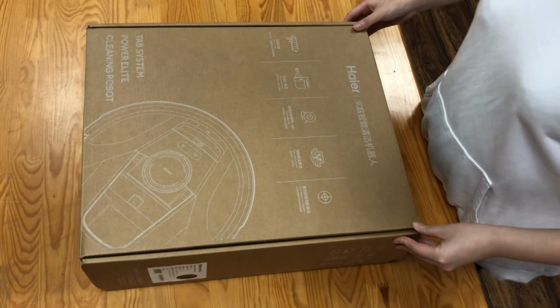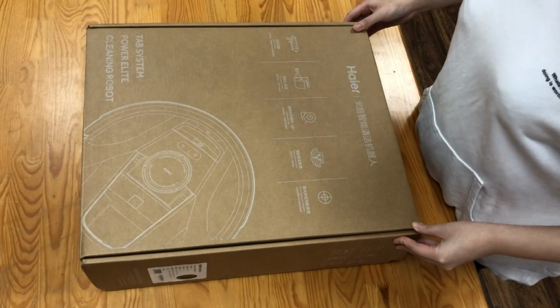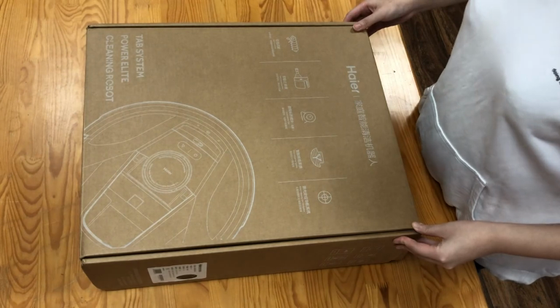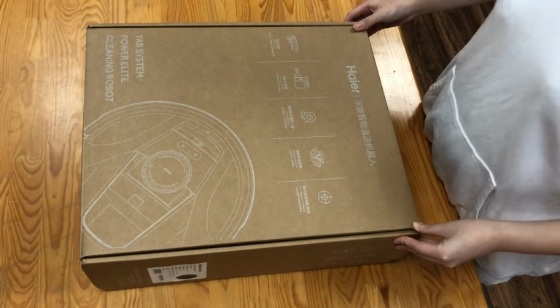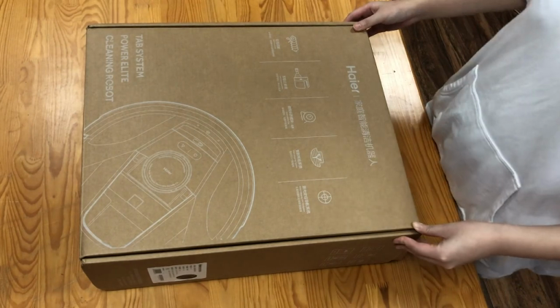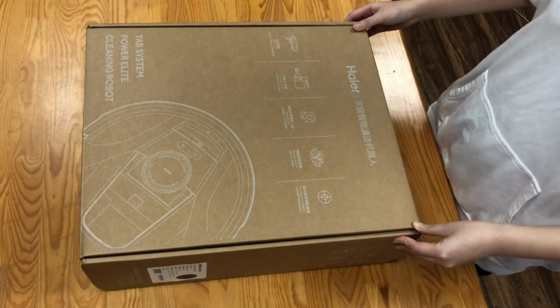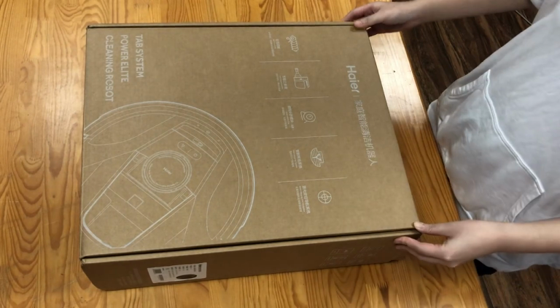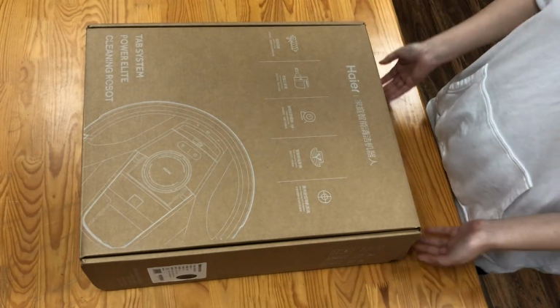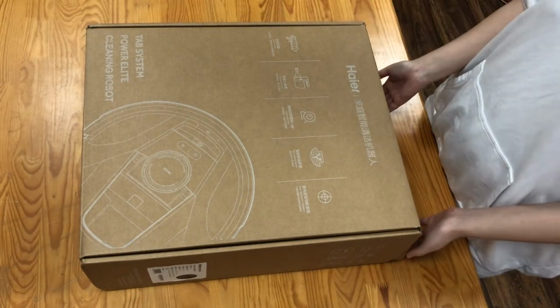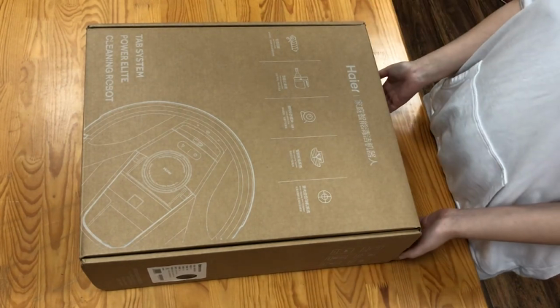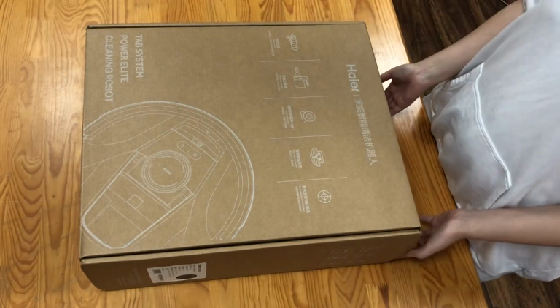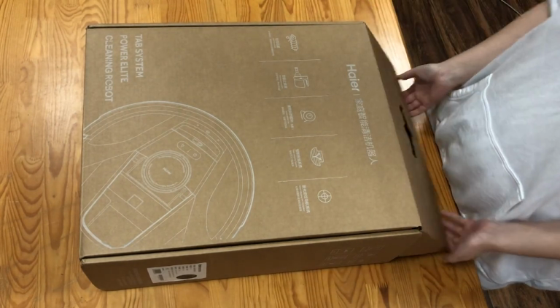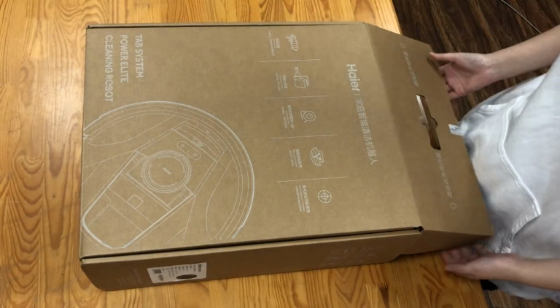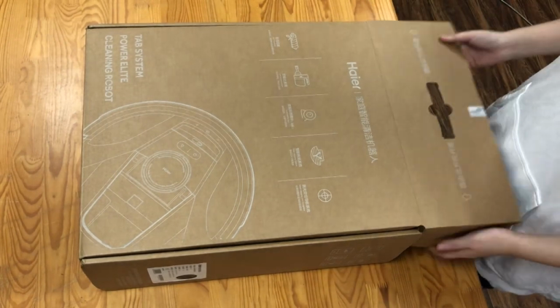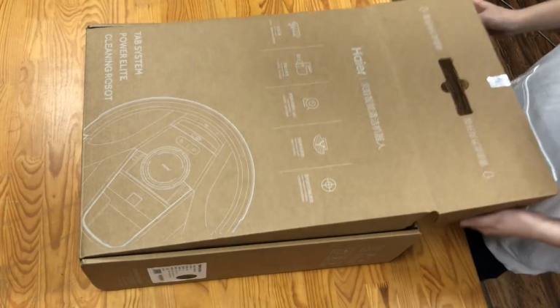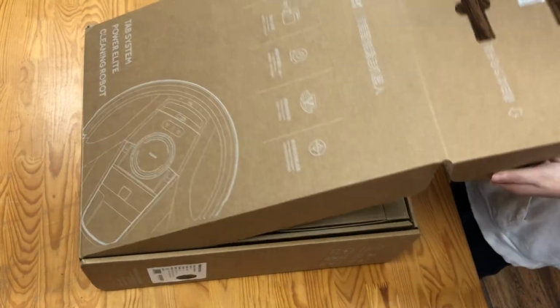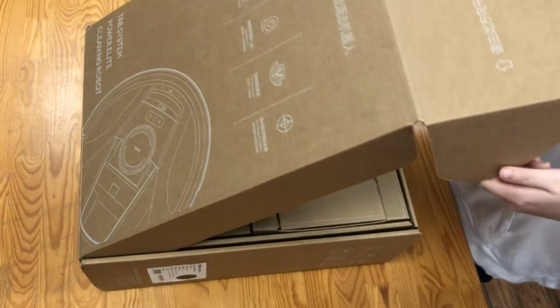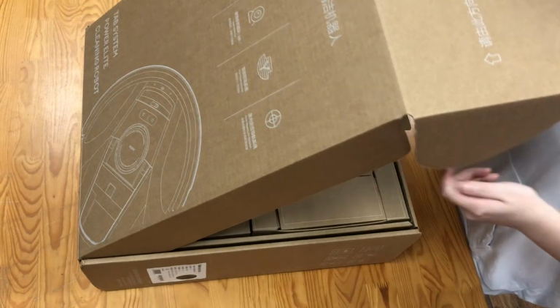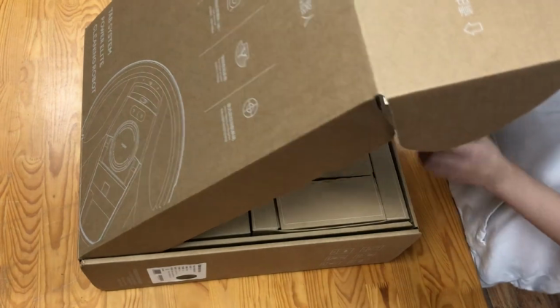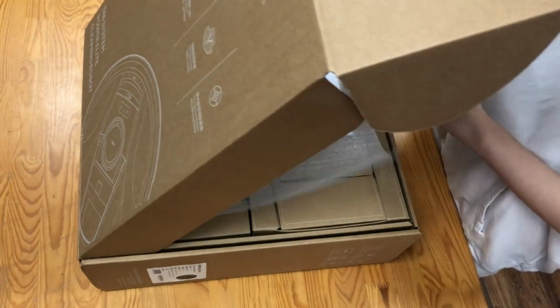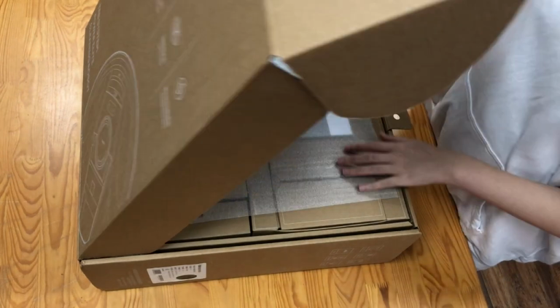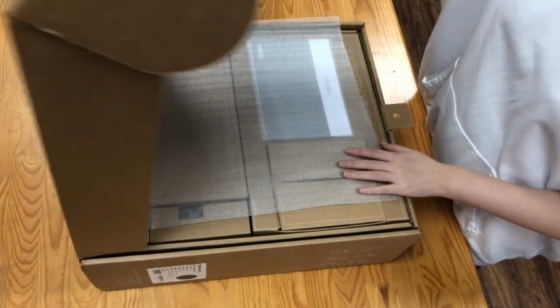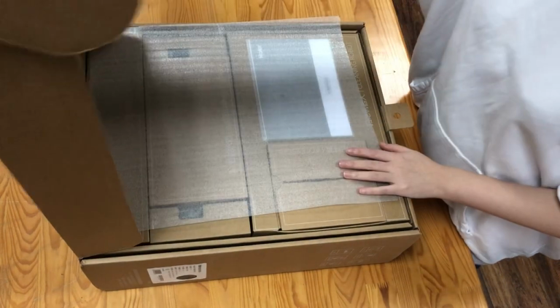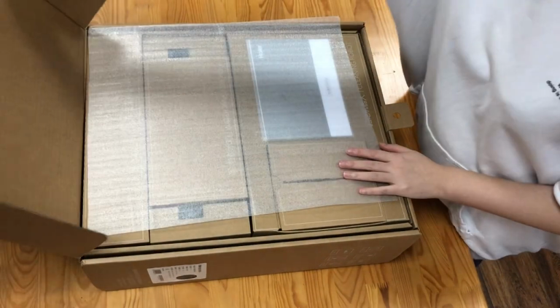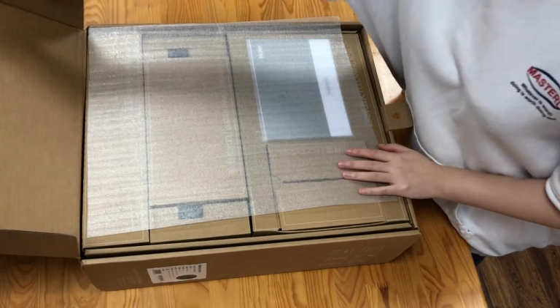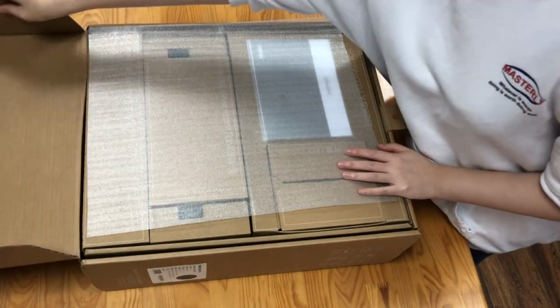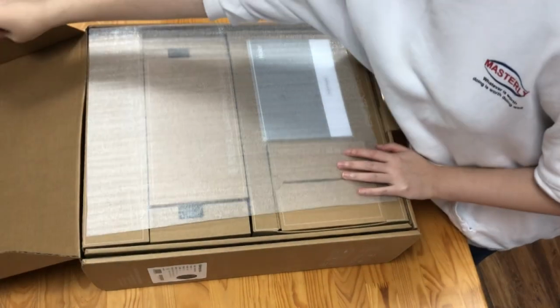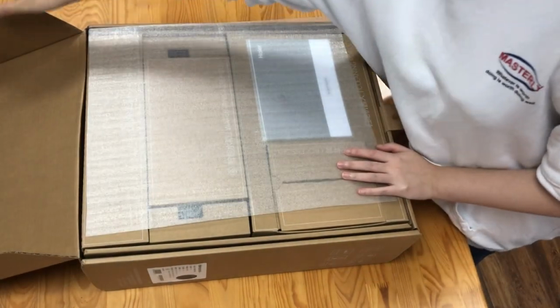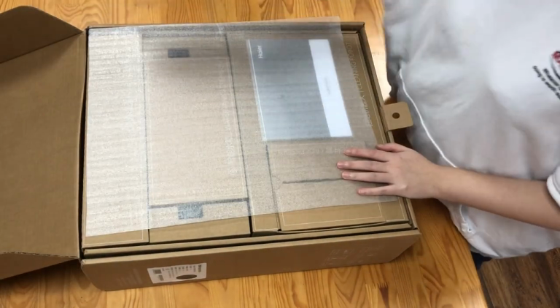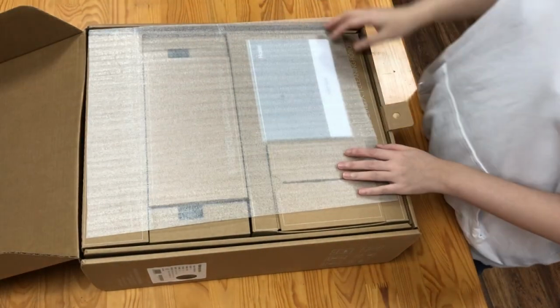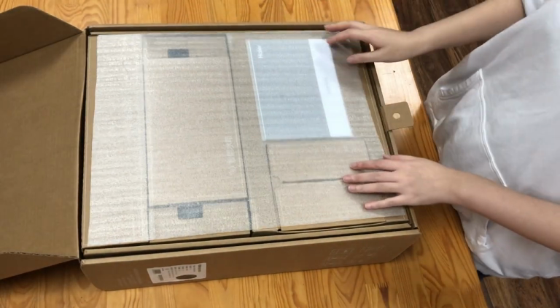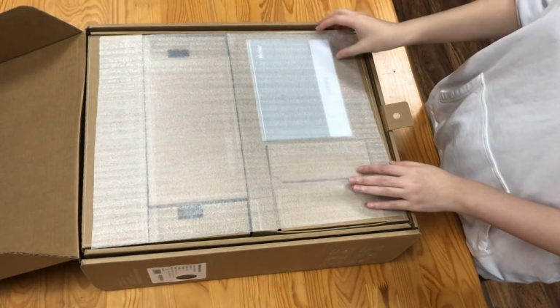Hi, today we got a new TAB tablet, the vacuum robot vacuum cleaner. And let's do an unboxing video.